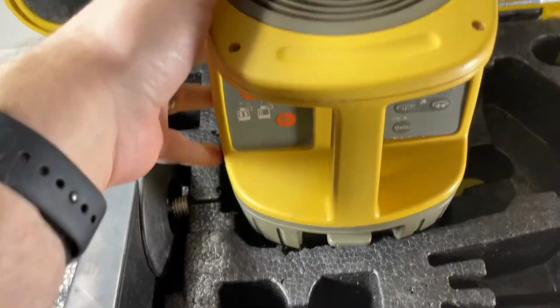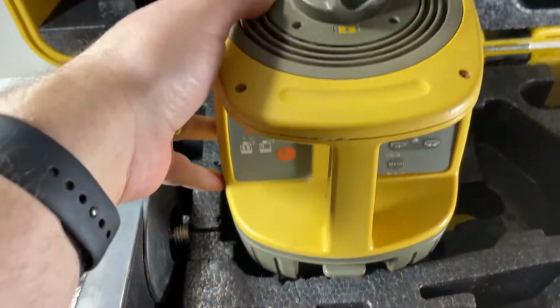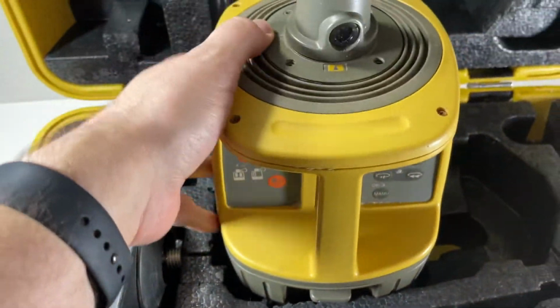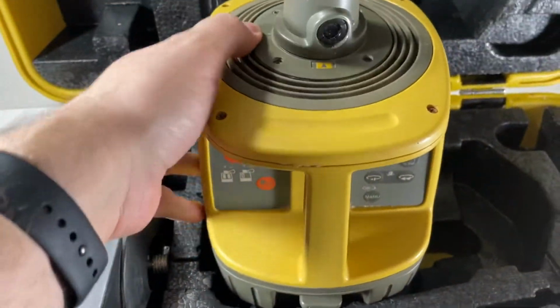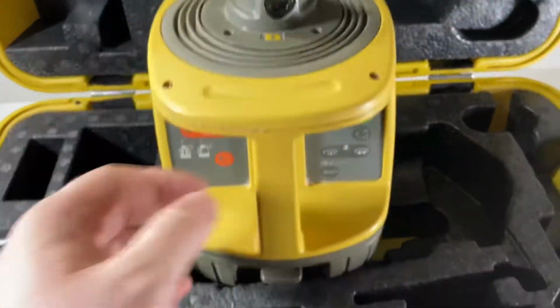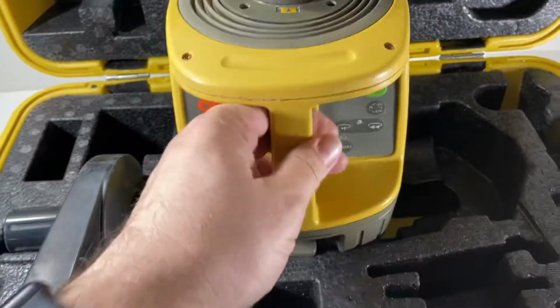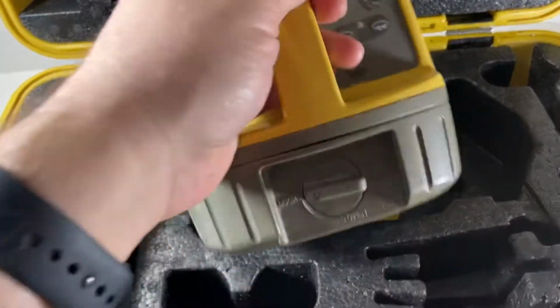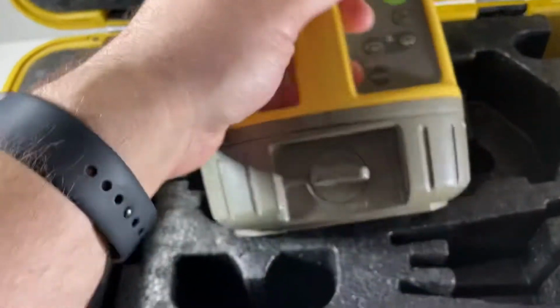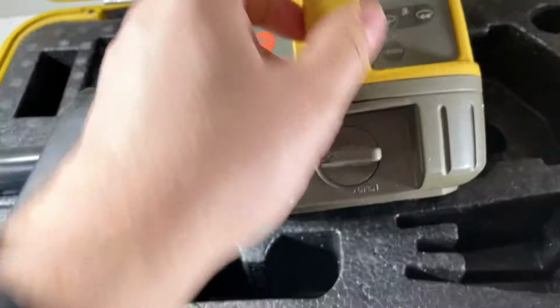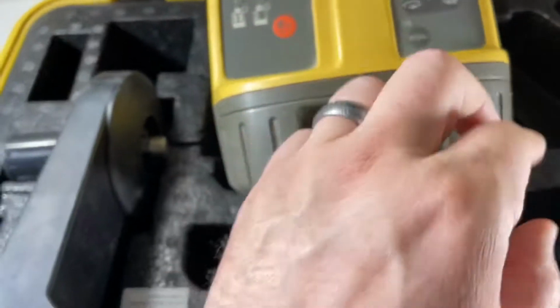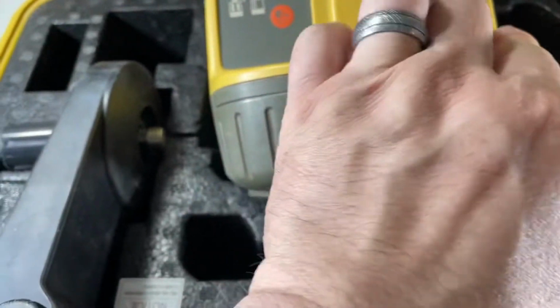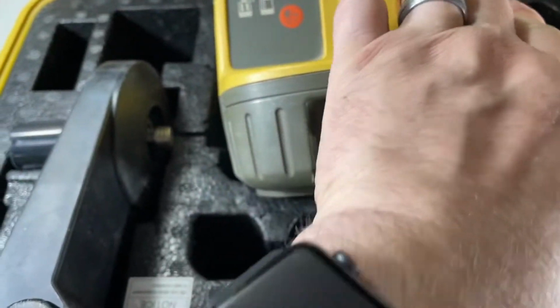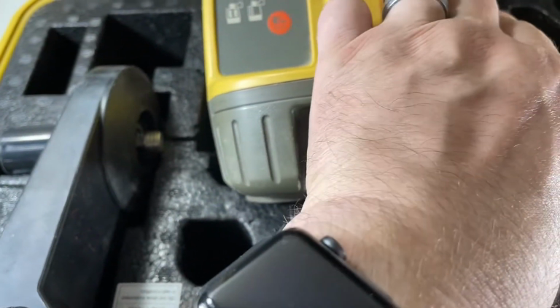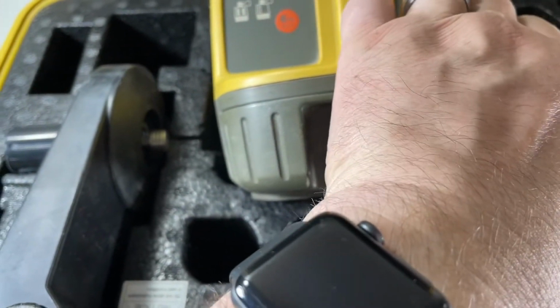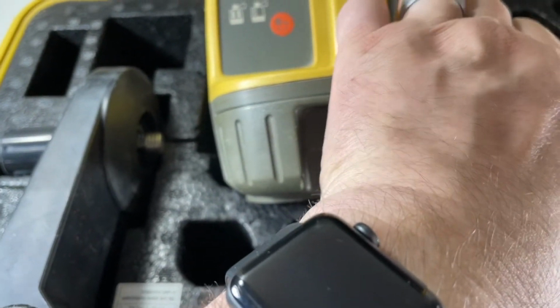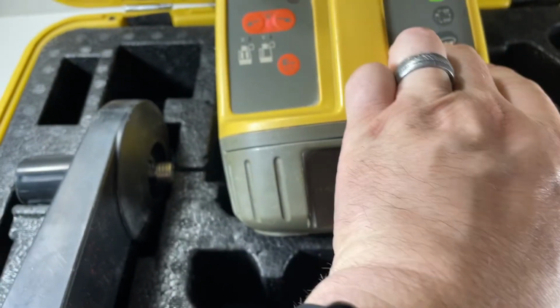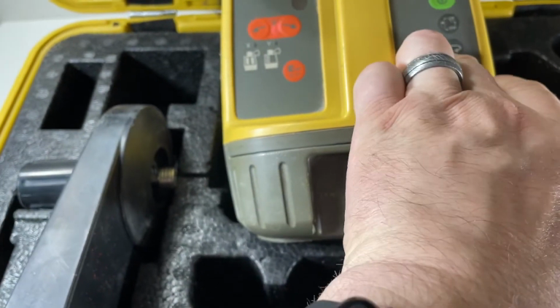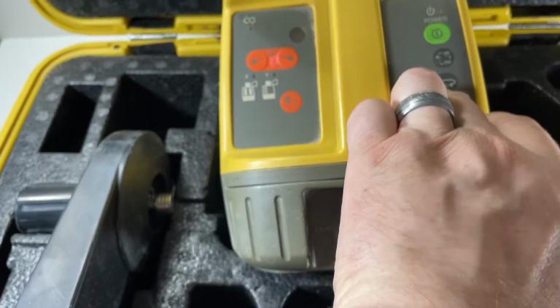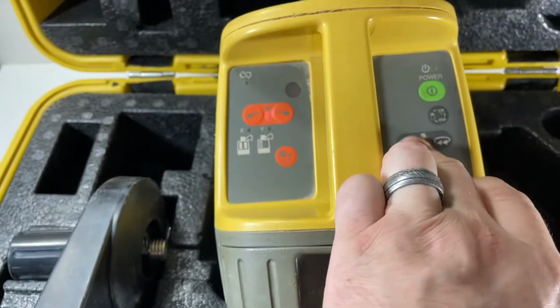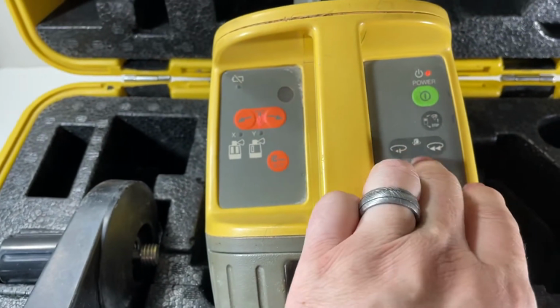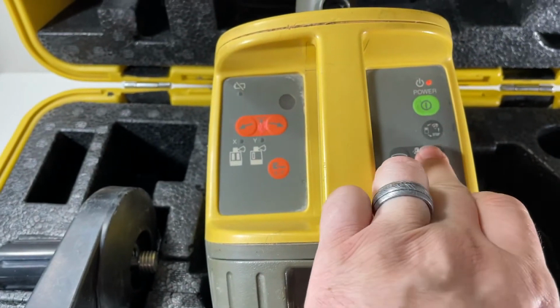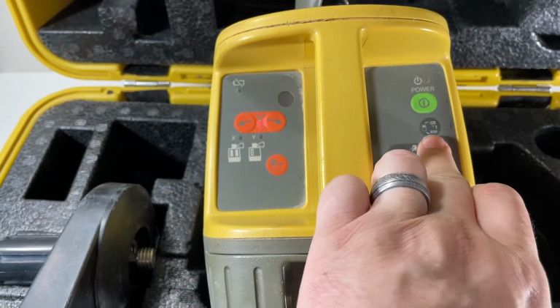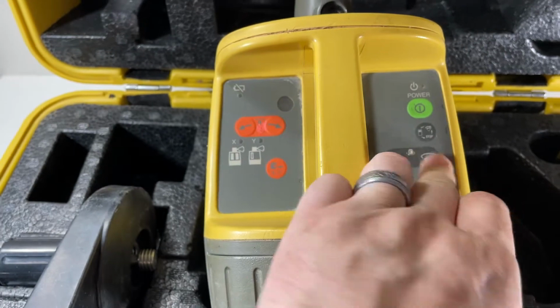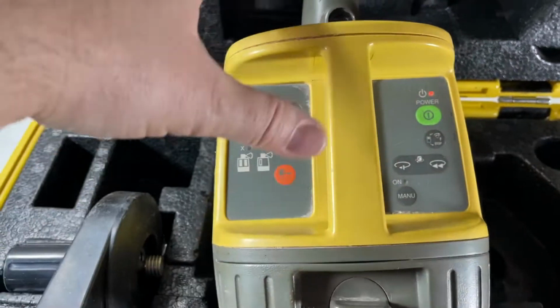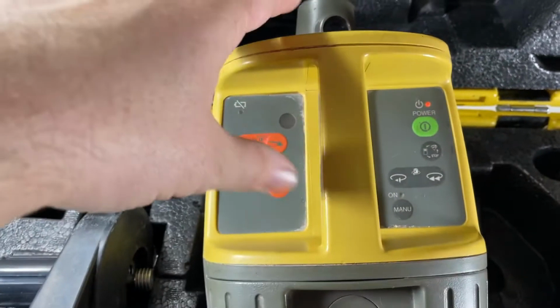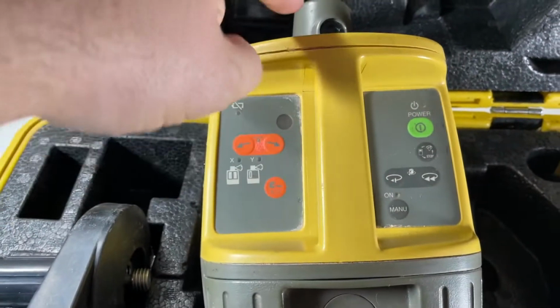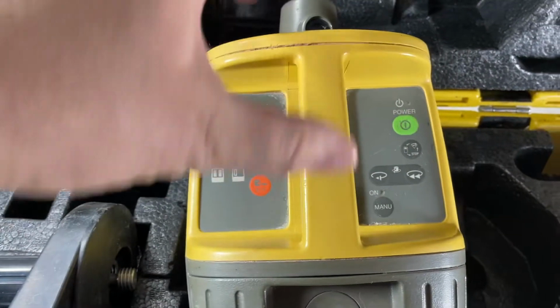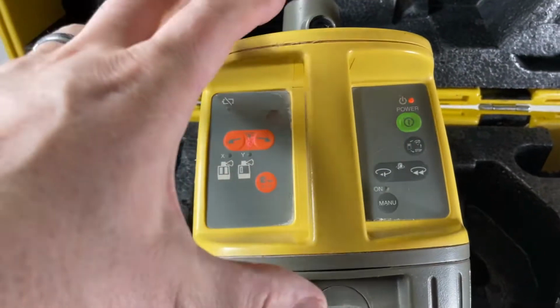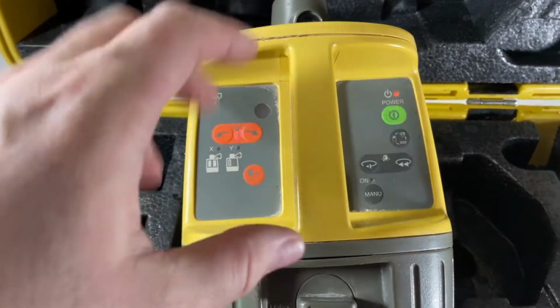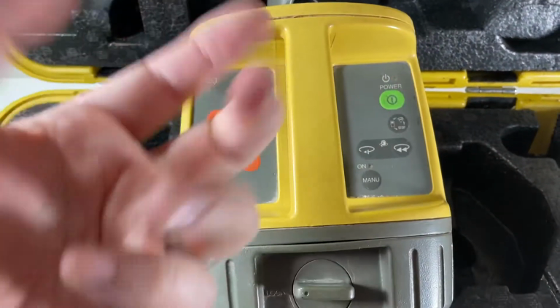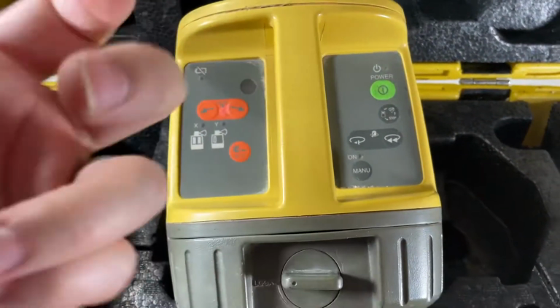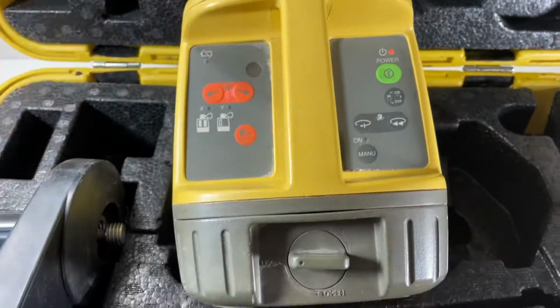As you can hear, there's nothing really happening here. Anyone that knows how to fix this is welcome. Those don't work, so I imagine there's something inside that's not connected.